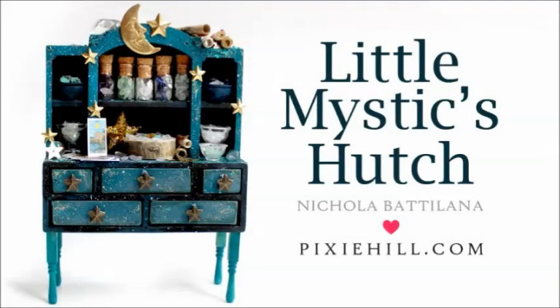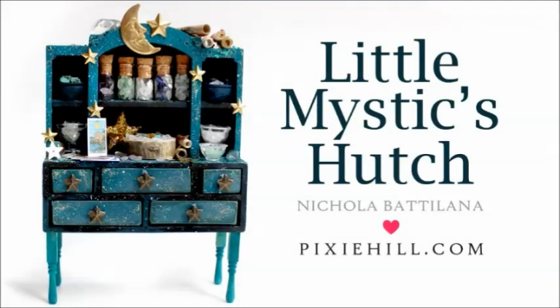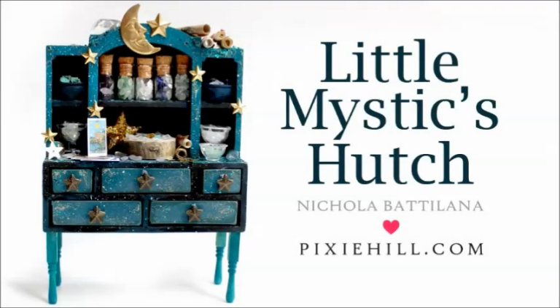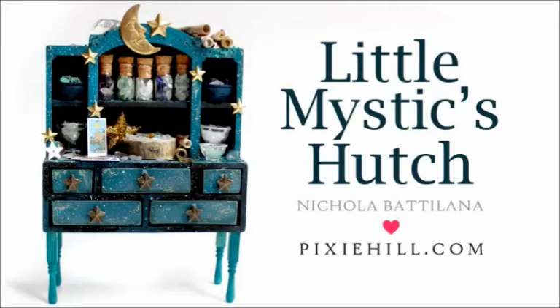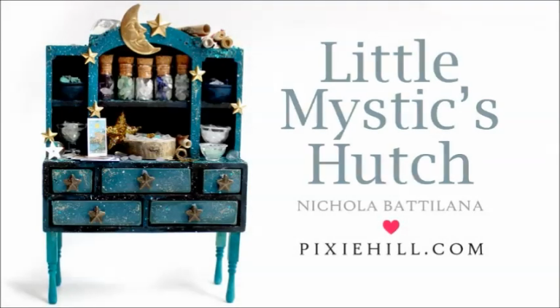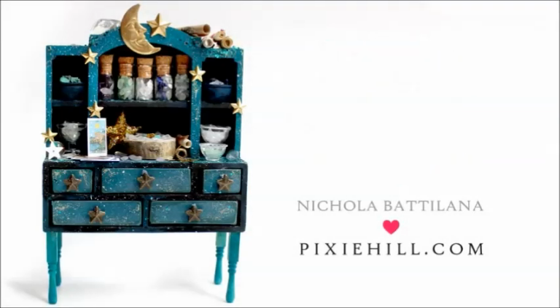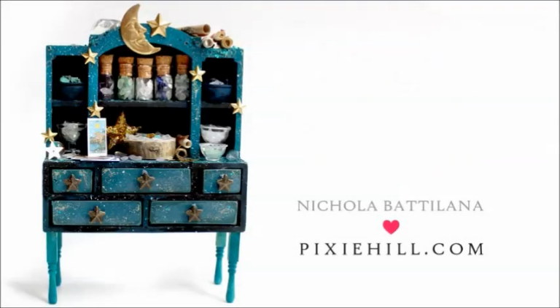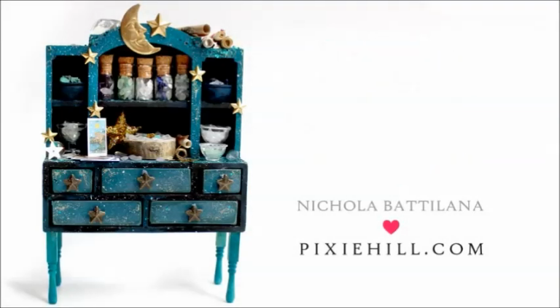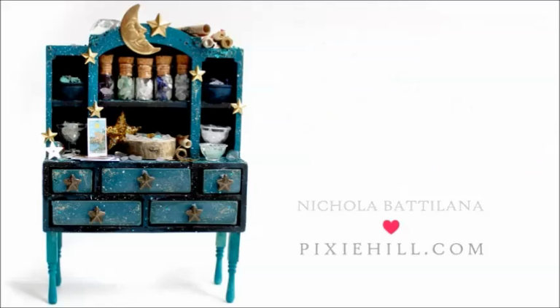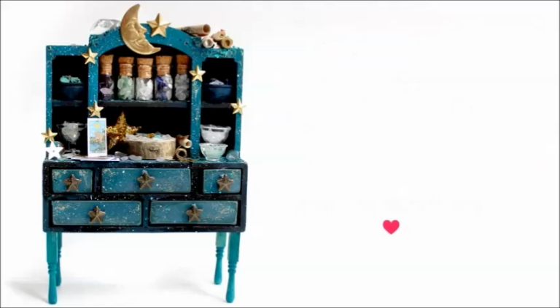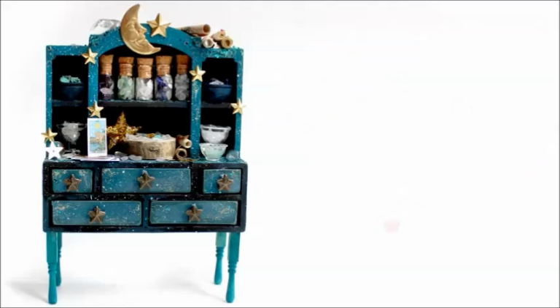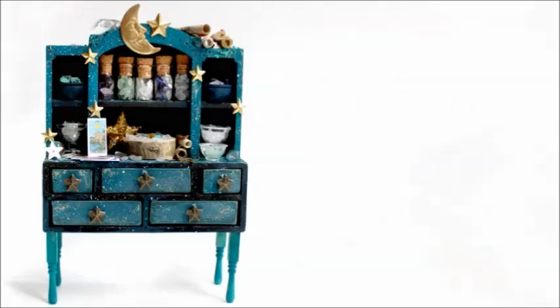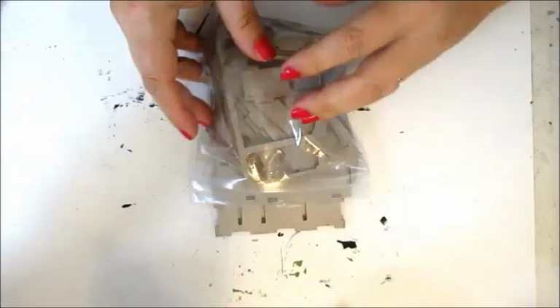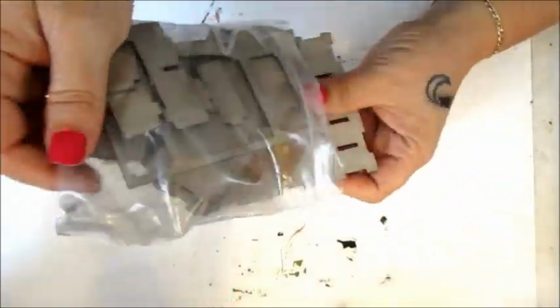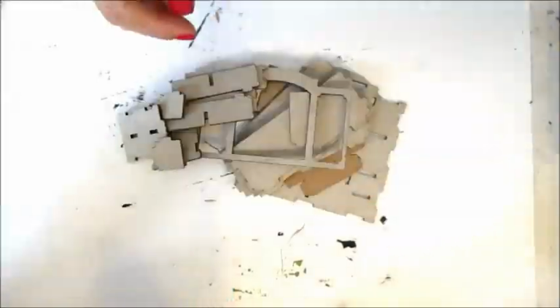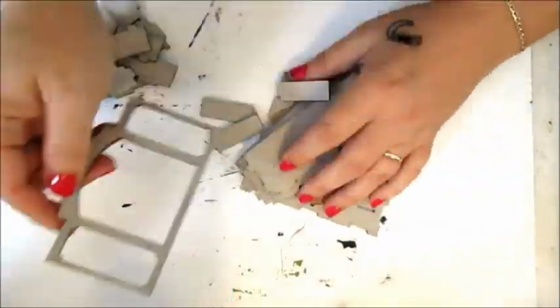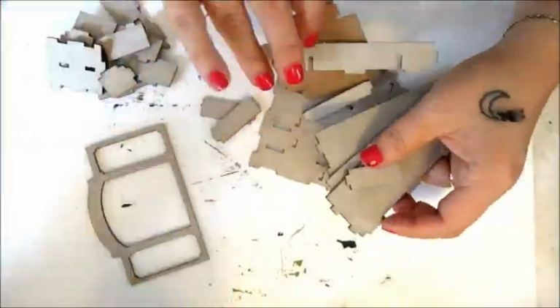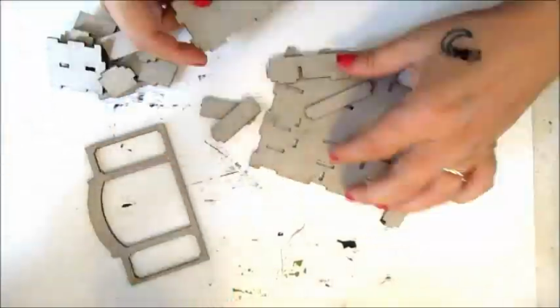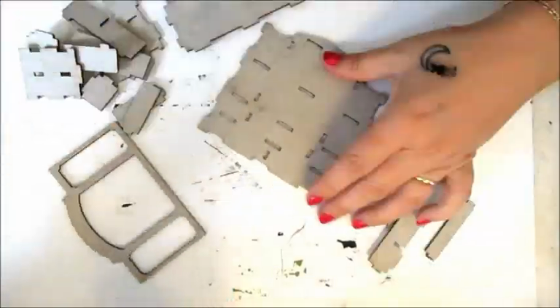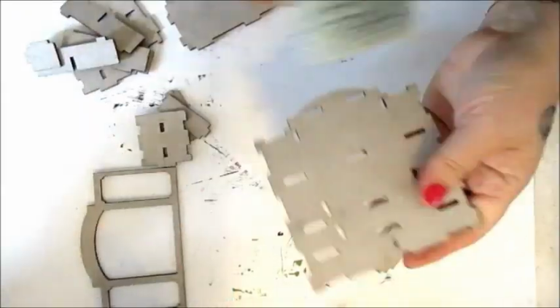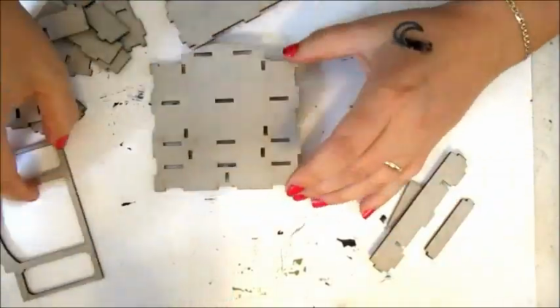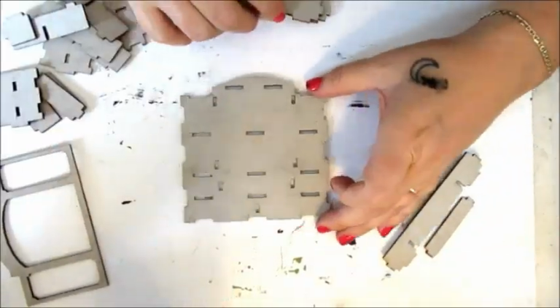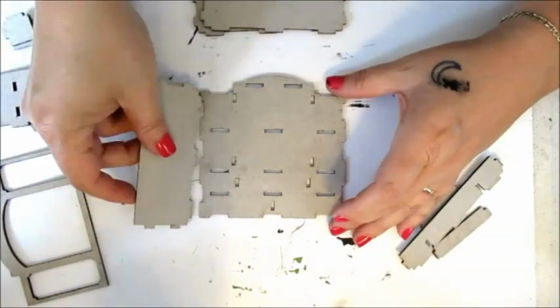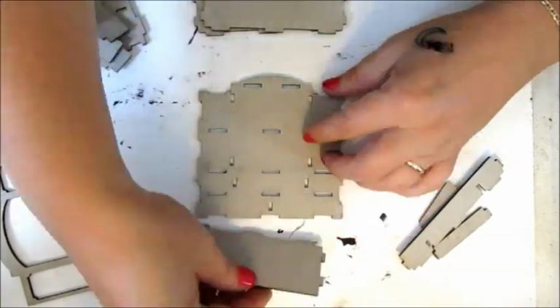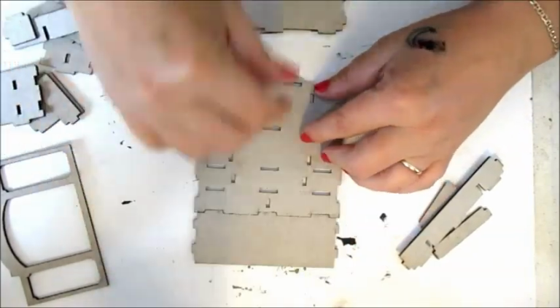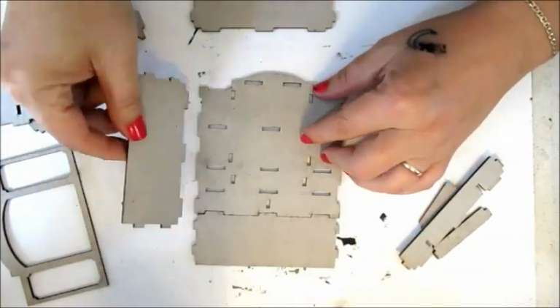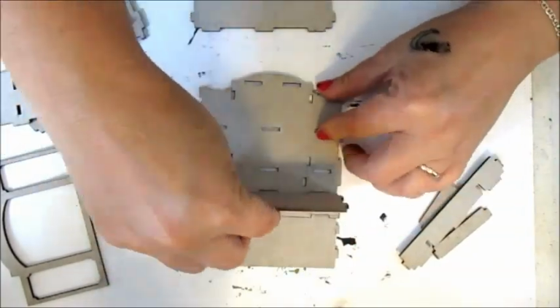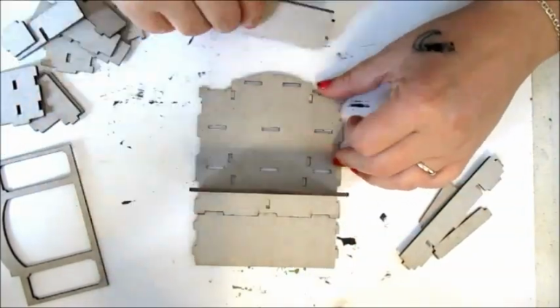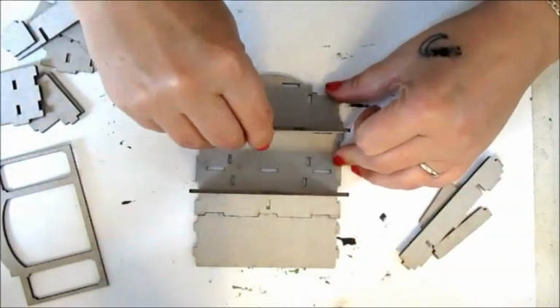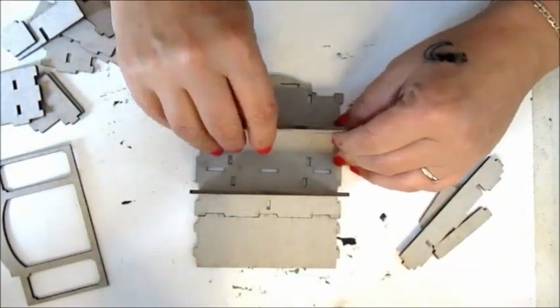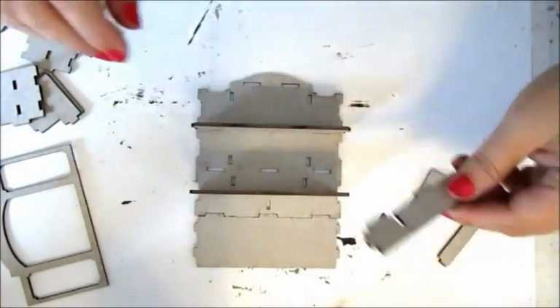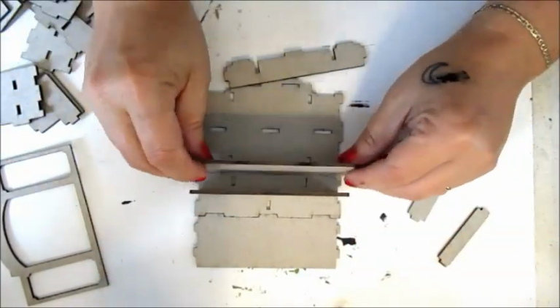Nicola Badalana from PixieHill.com with another project for my friends at Gypsy Soul Laser Cuts. This month I'm using their three panel hutch to create a mystical little something.